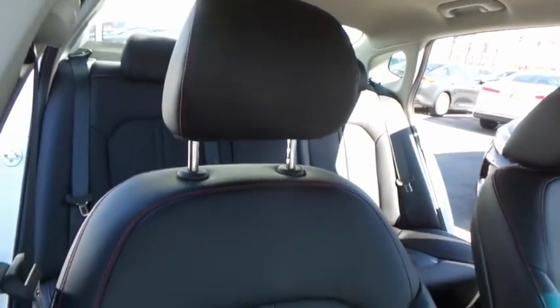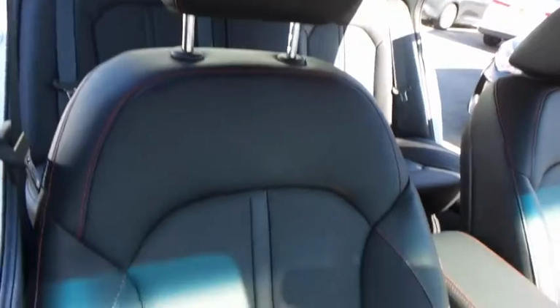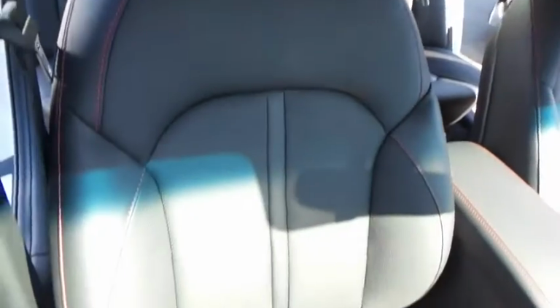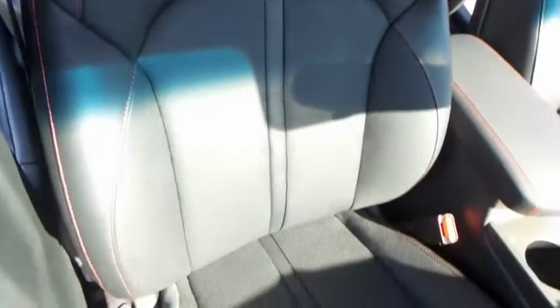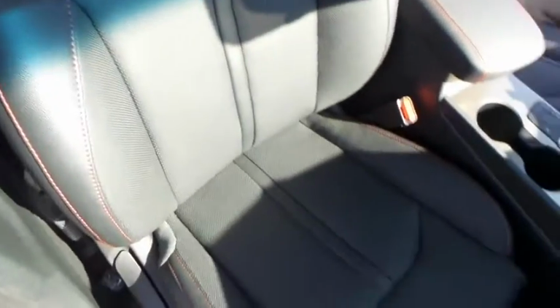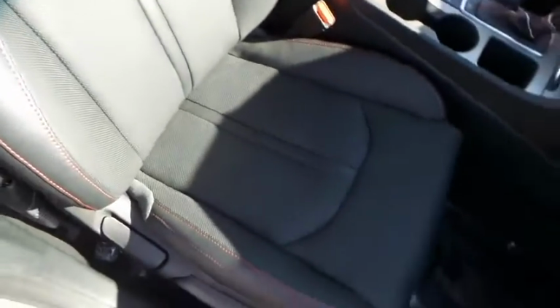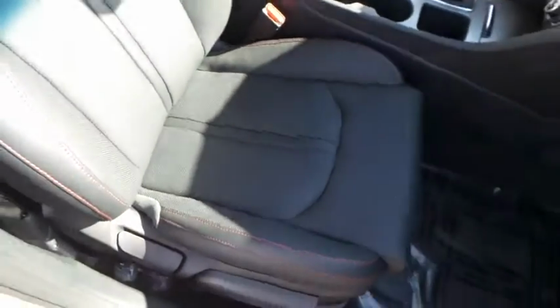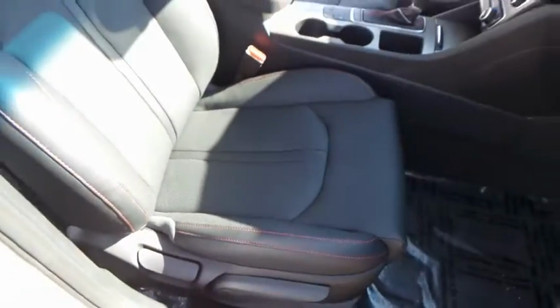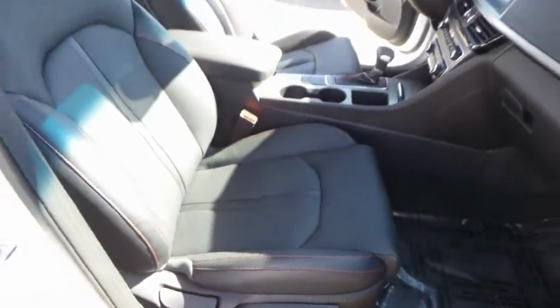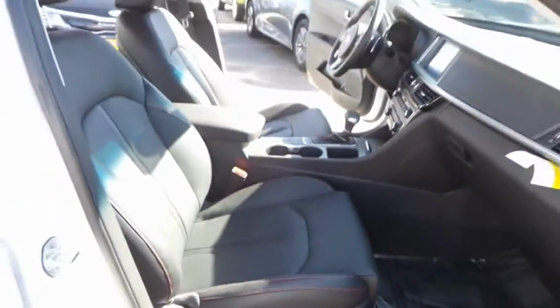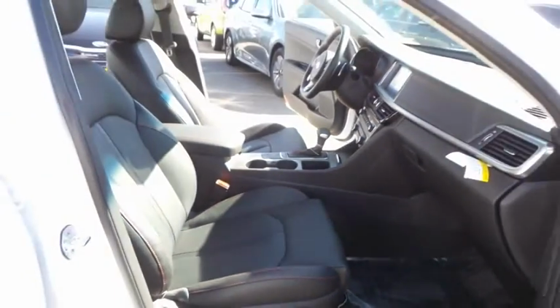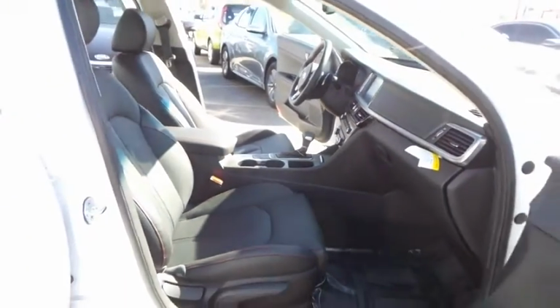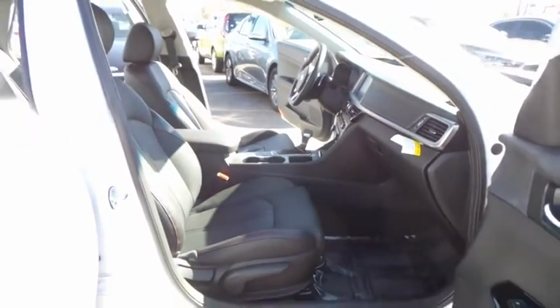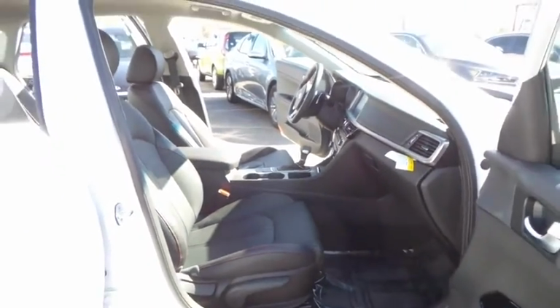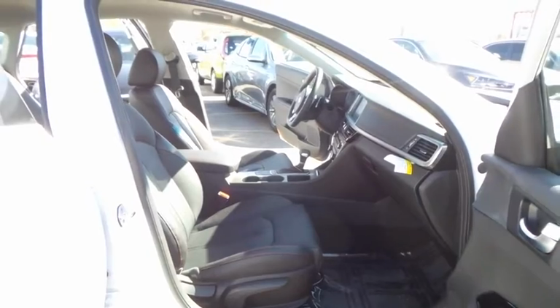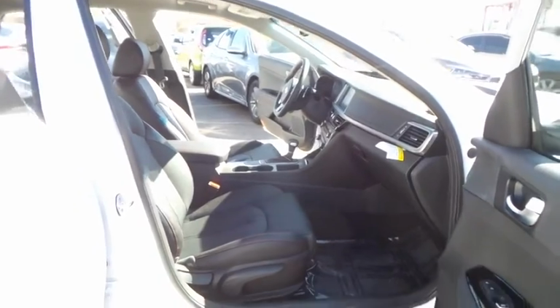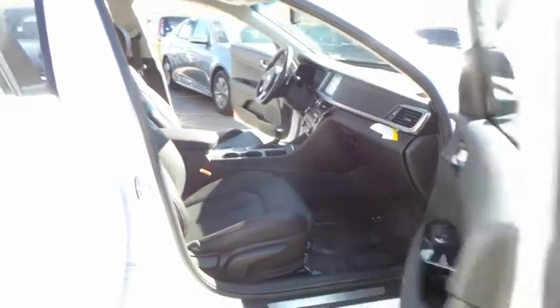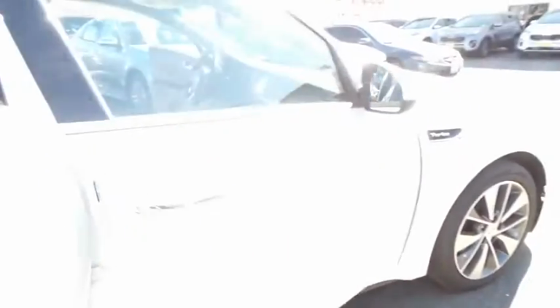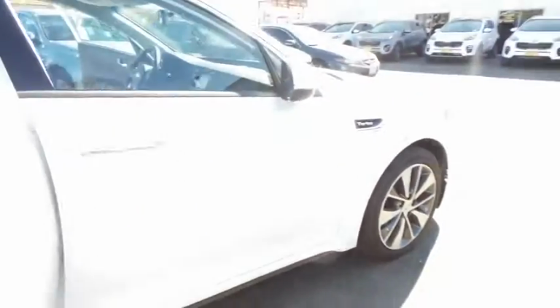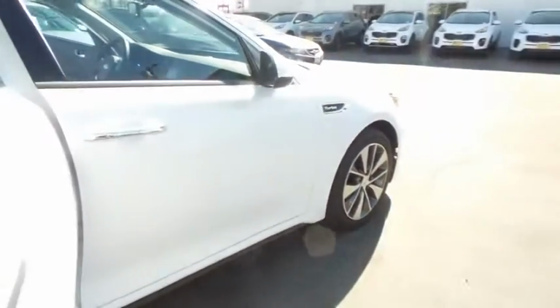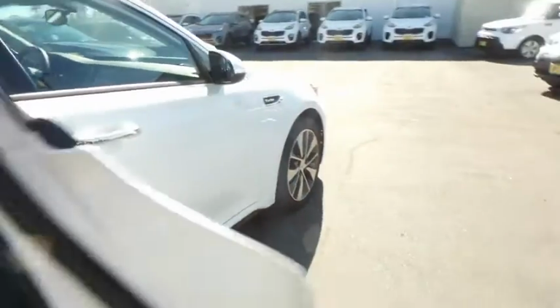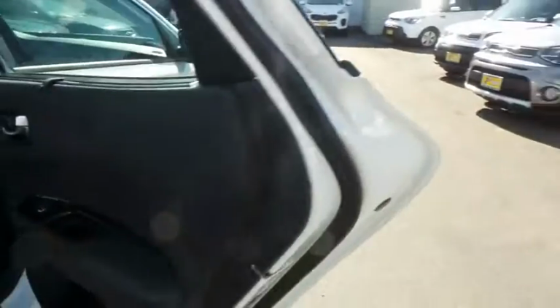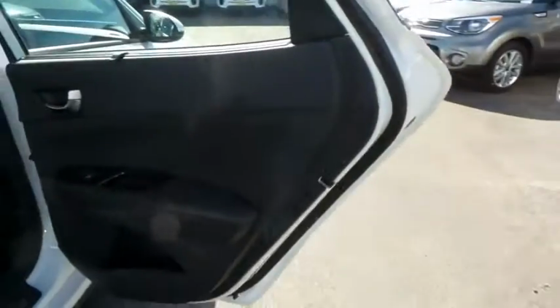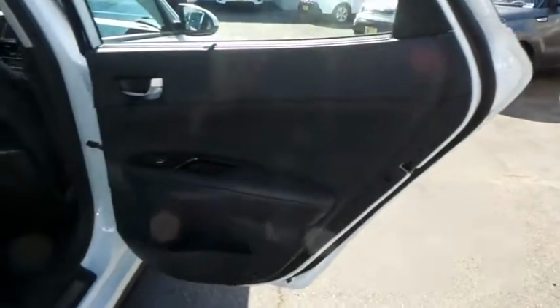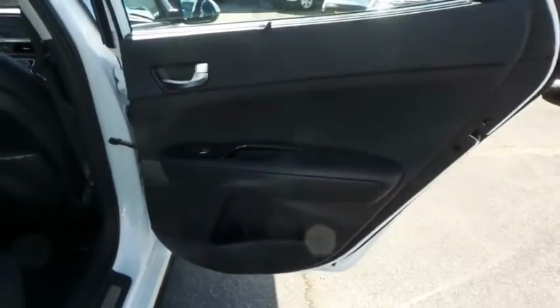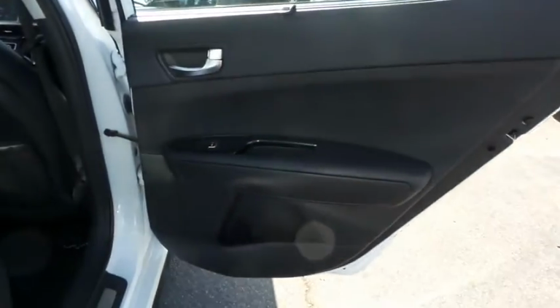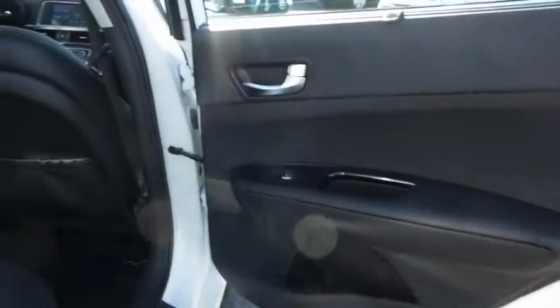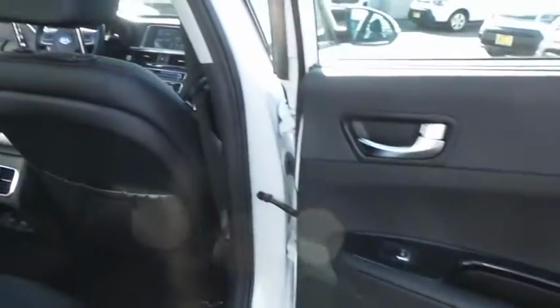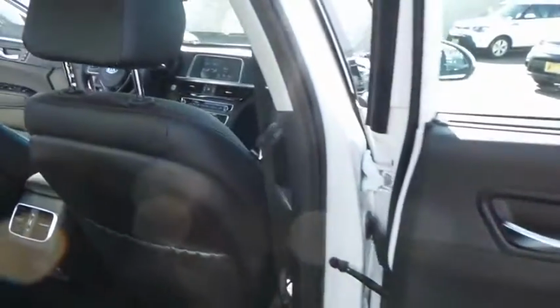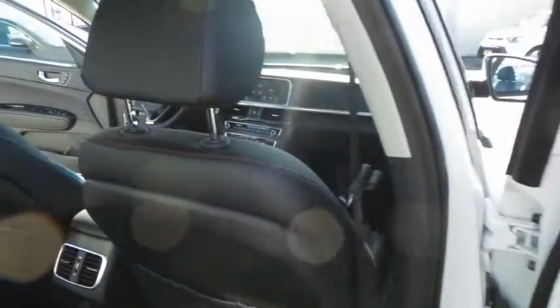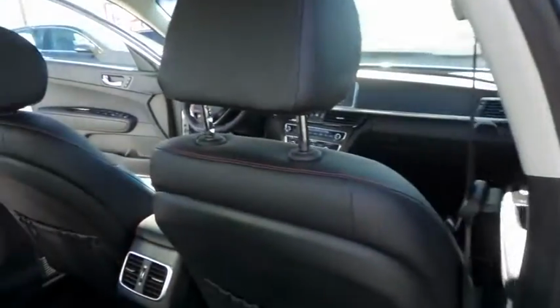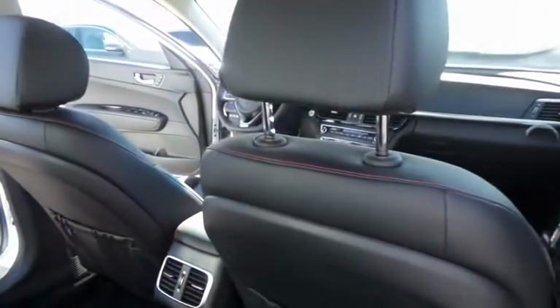Leather wrapped steering wheel, Bluetooth, power steering, adjustable steering wheel, keyless start, cruise control, hard disk drive media storage, aluminum wheels, auto dimming rear view mirror, floor mats, four-wheel disc brakes.